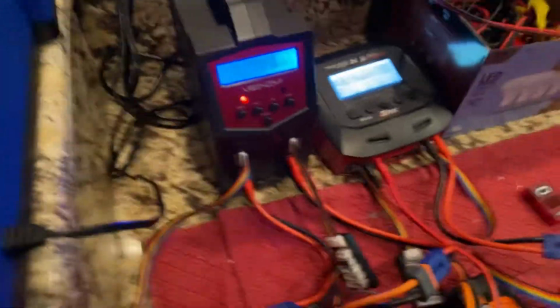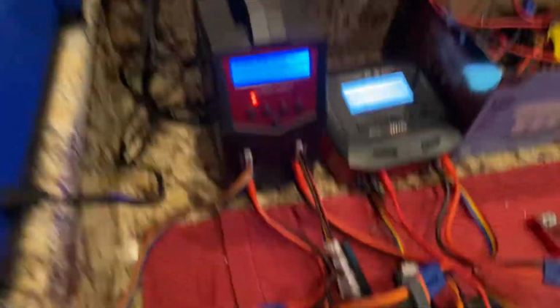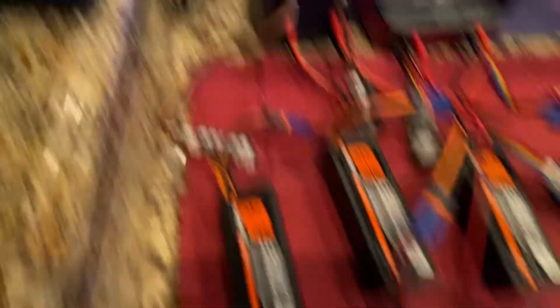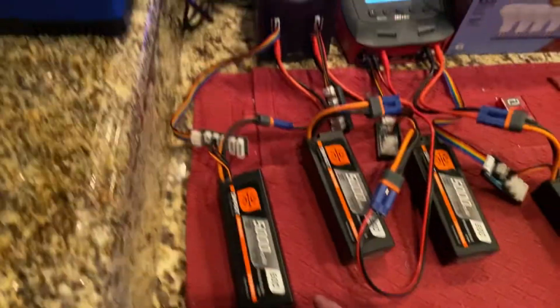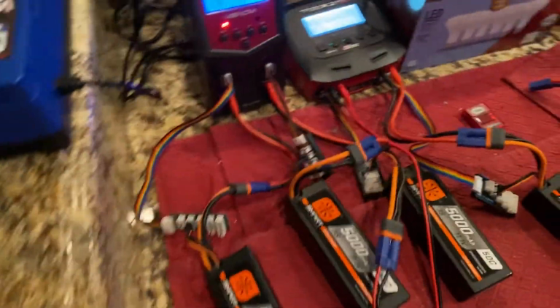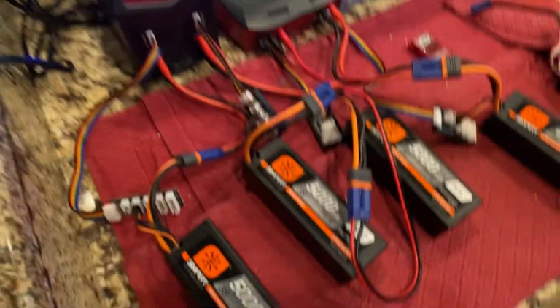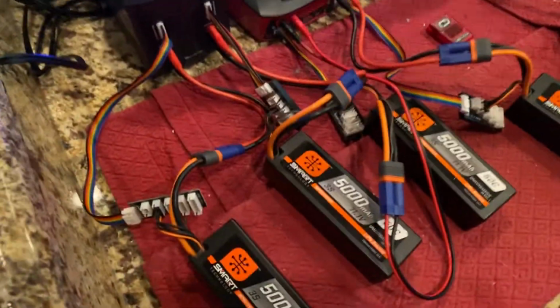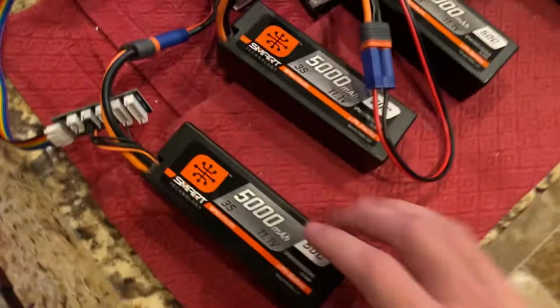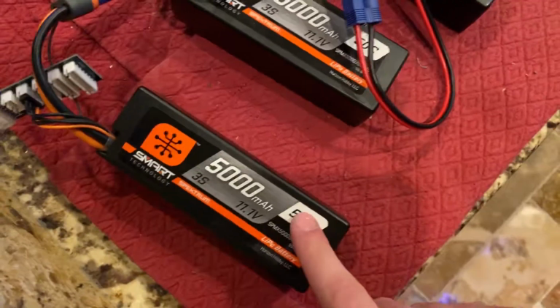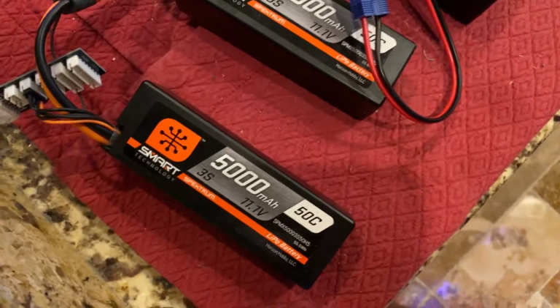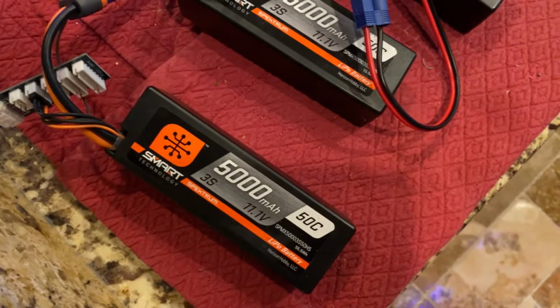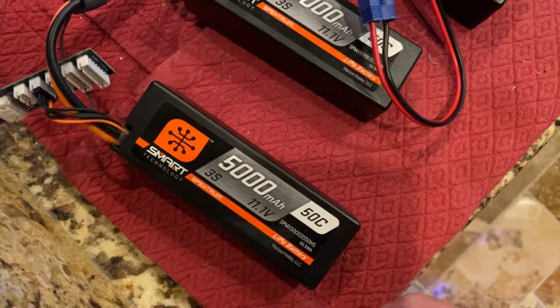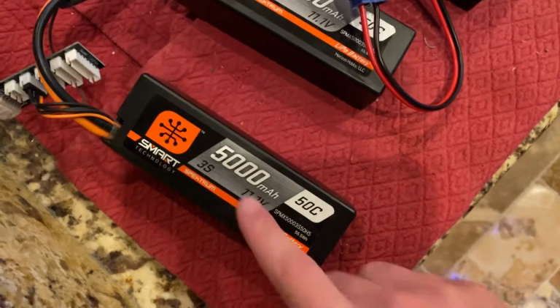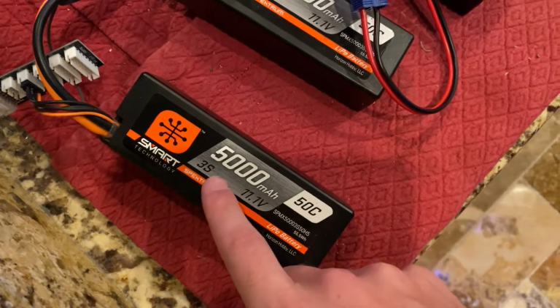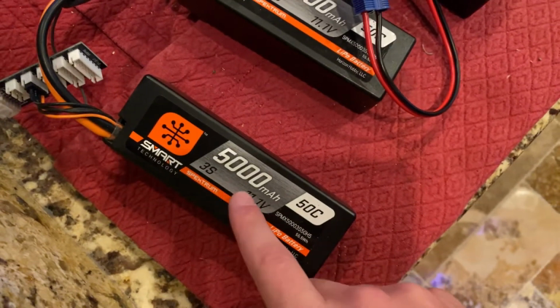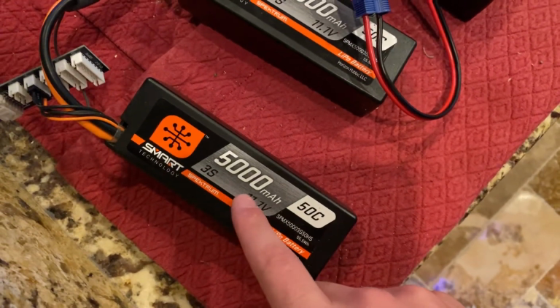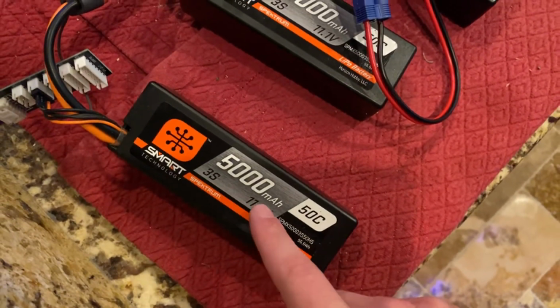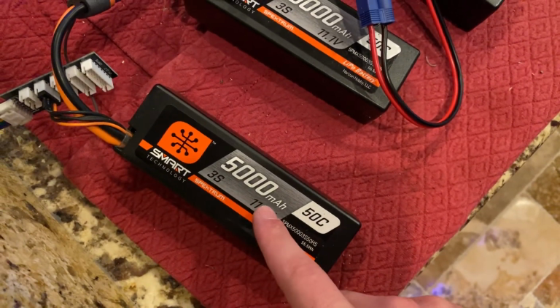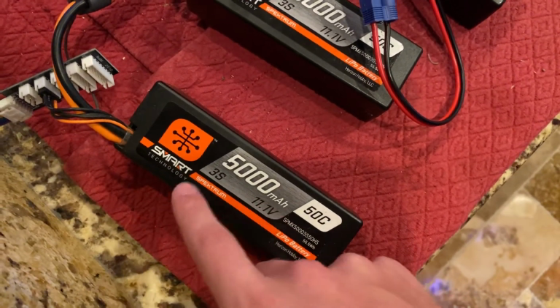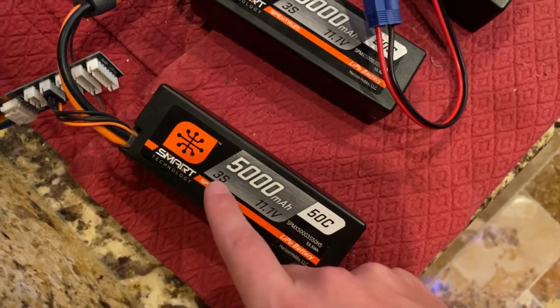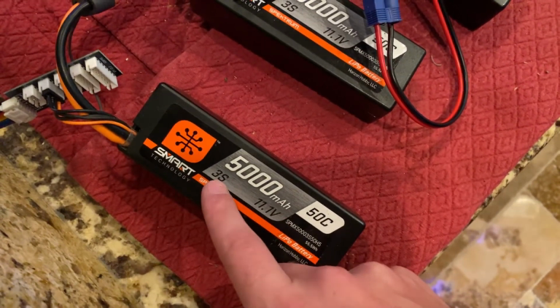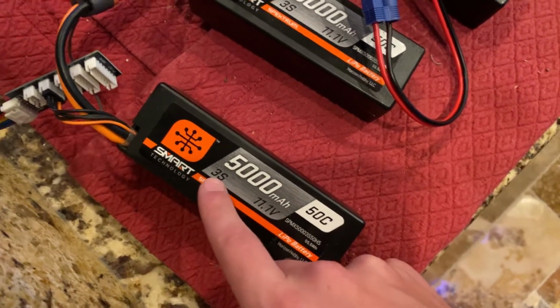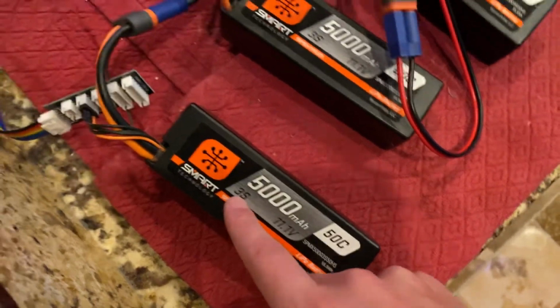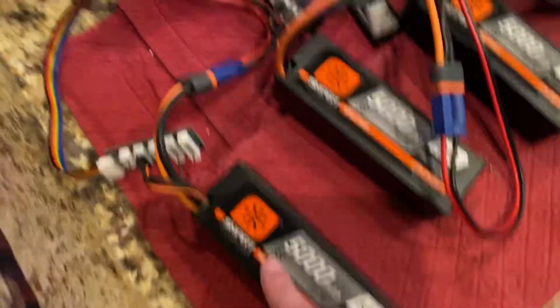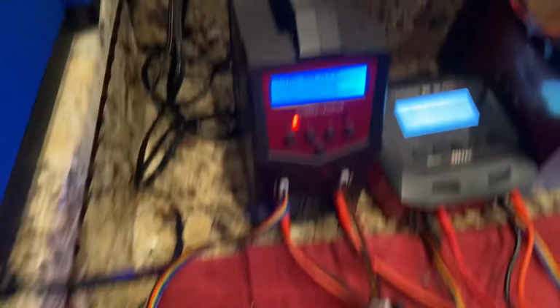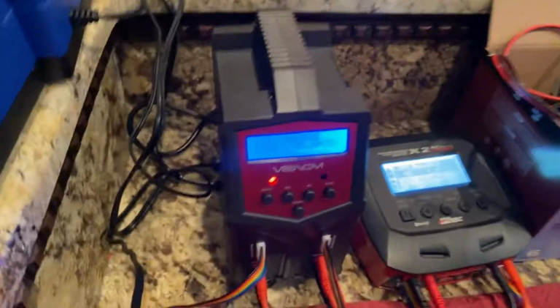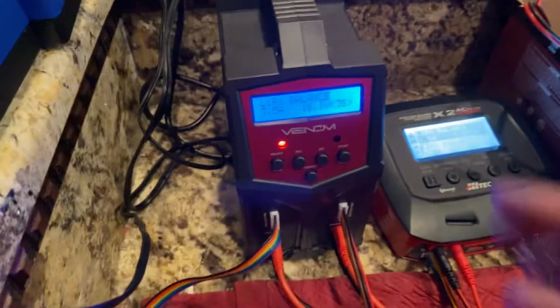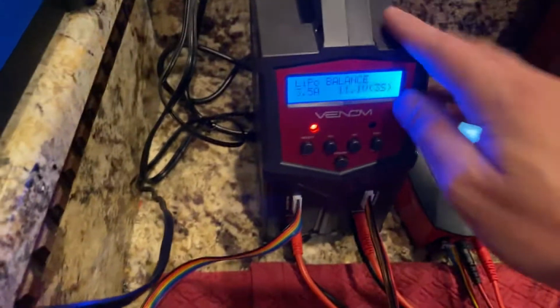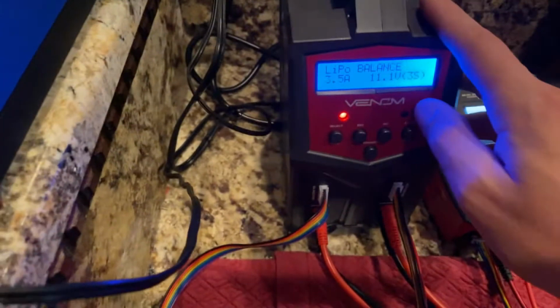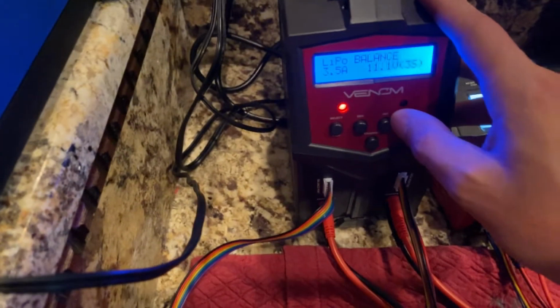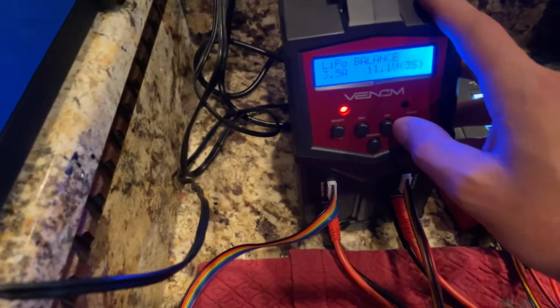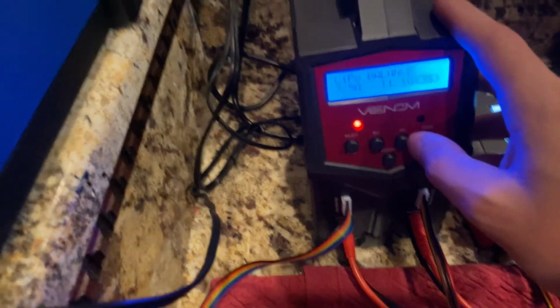We're going to show you how to storage charge a LiPo. First, you need to know what kind of LiPo you have — this is a 5,000 milliamp-hour 3S pack. With this particular charger, the amperage doesn't matter so much.